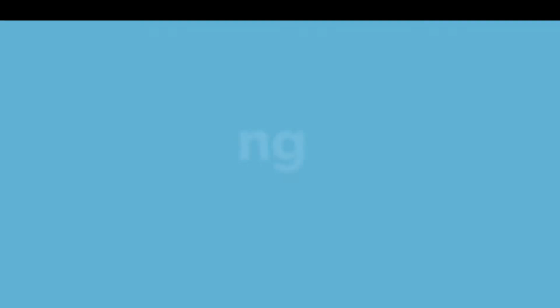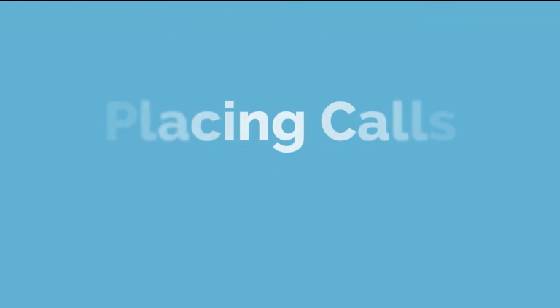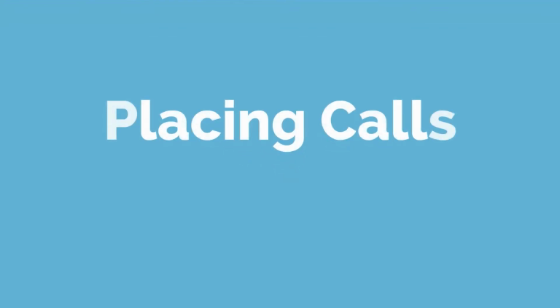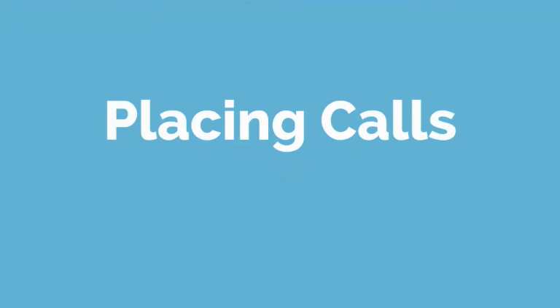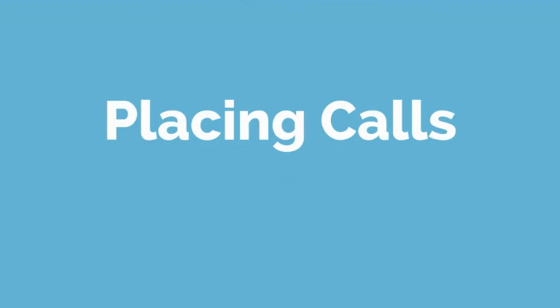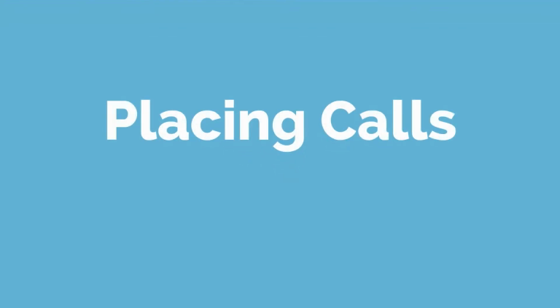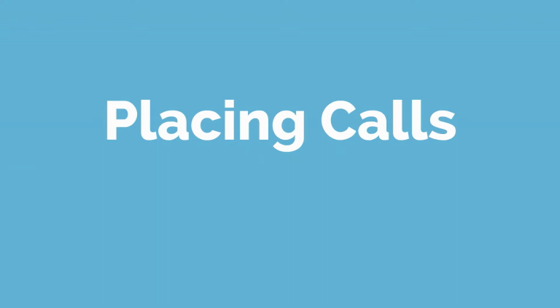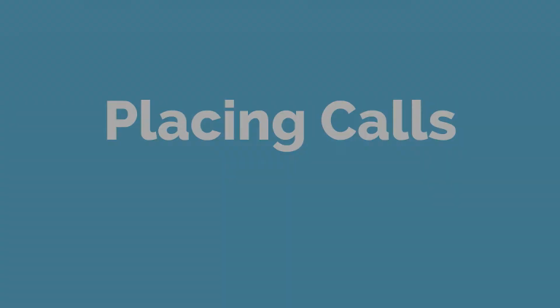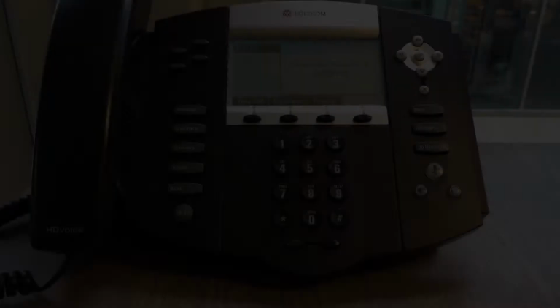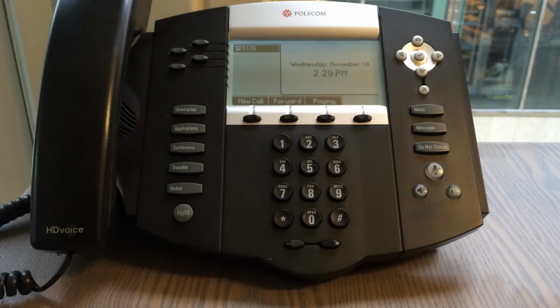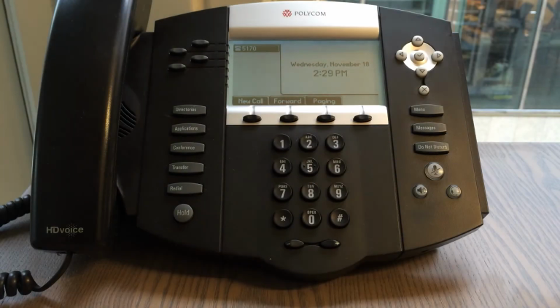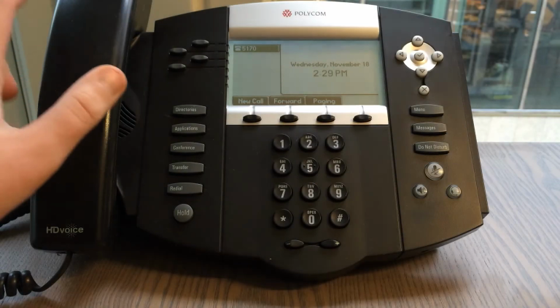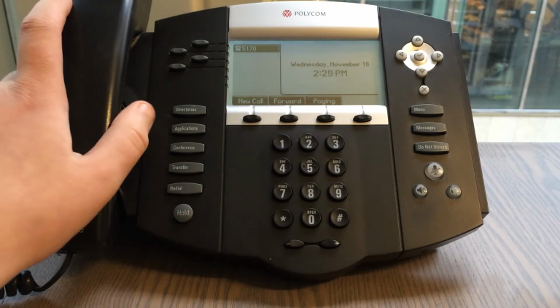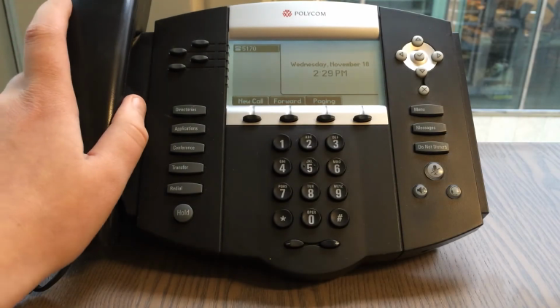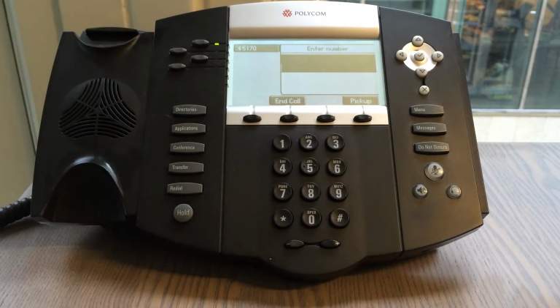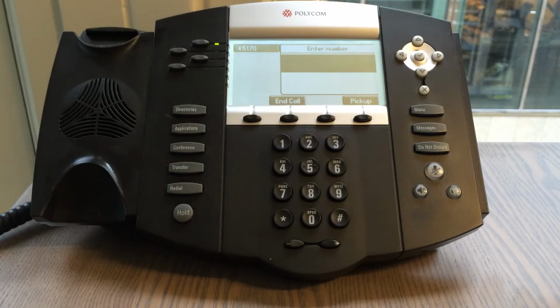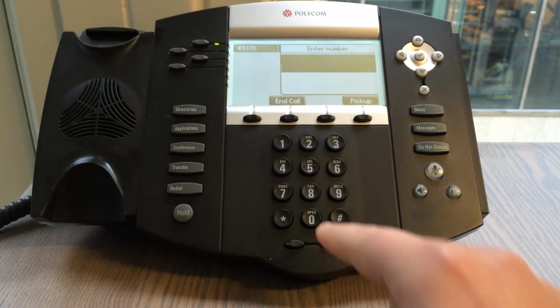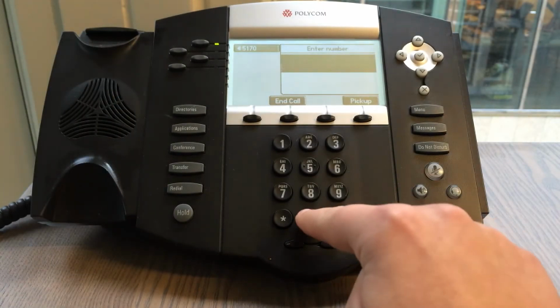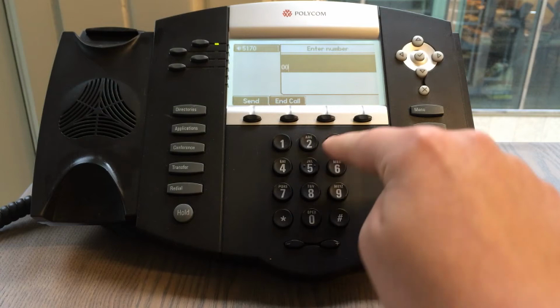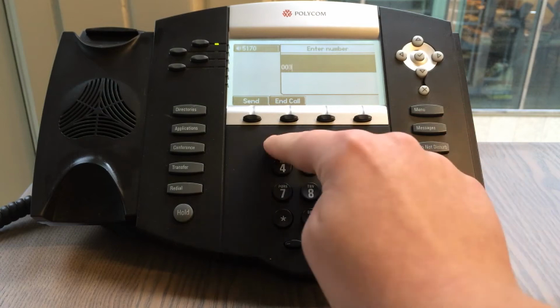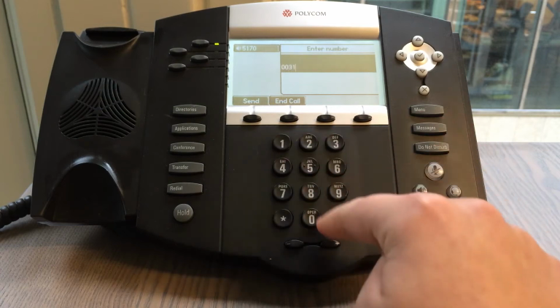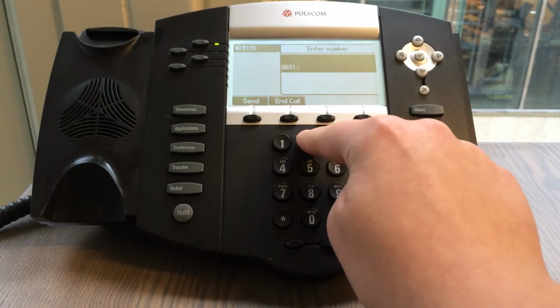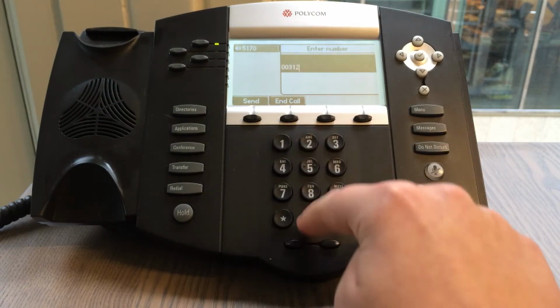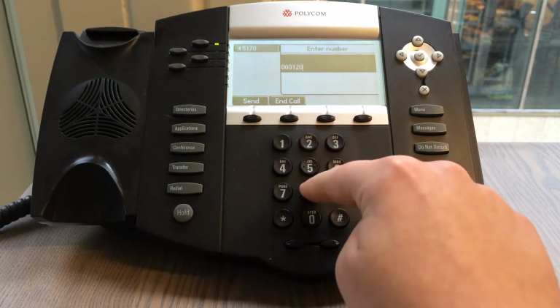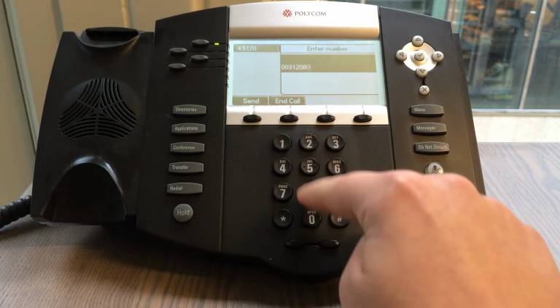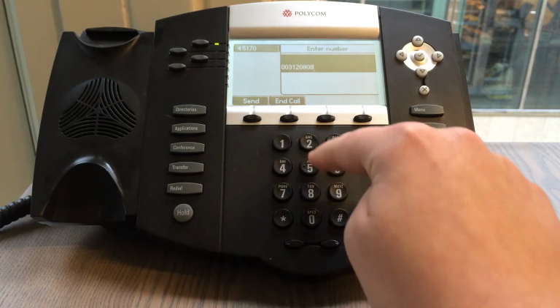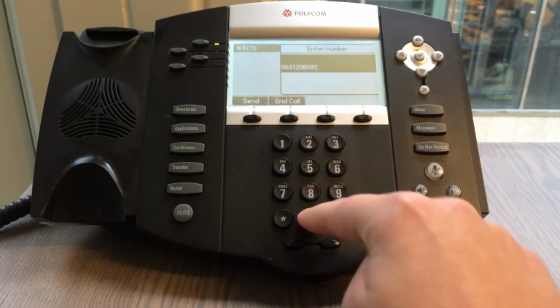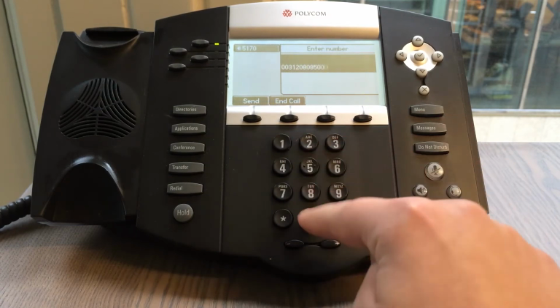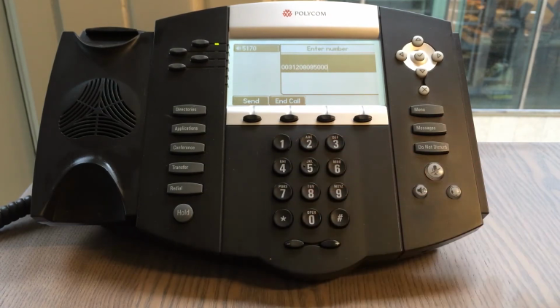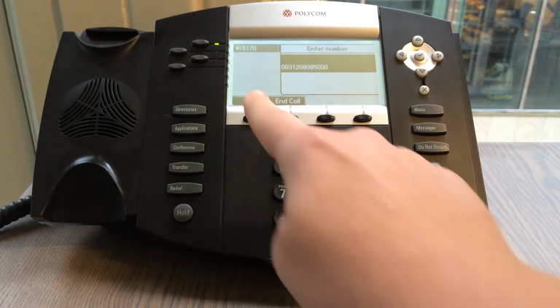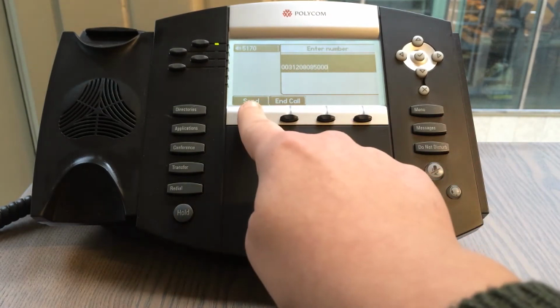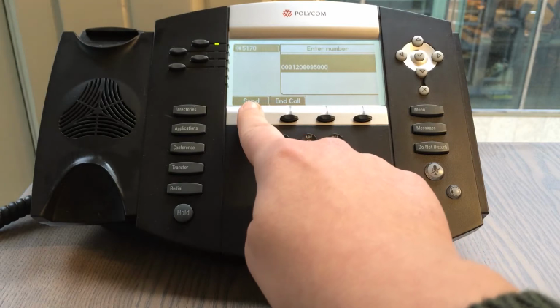We are going to start by placing calls. To place a call, simply pick up the handset and dial the number or extension of the person you wish to reach. Press send to place the call.